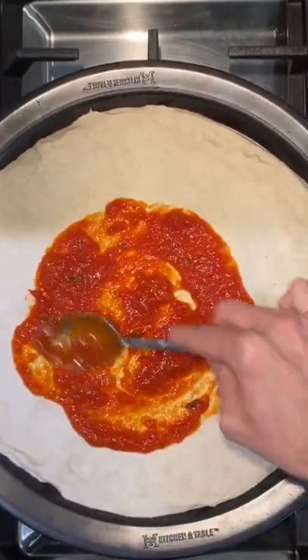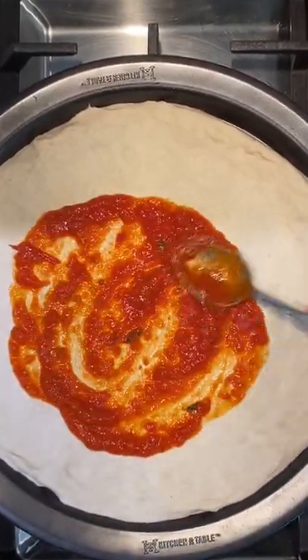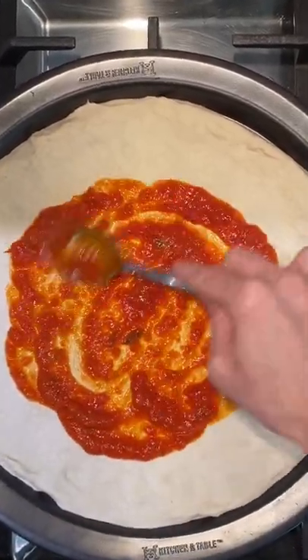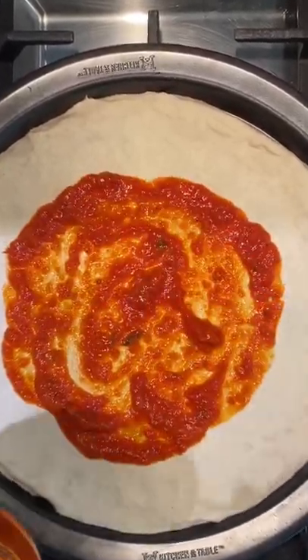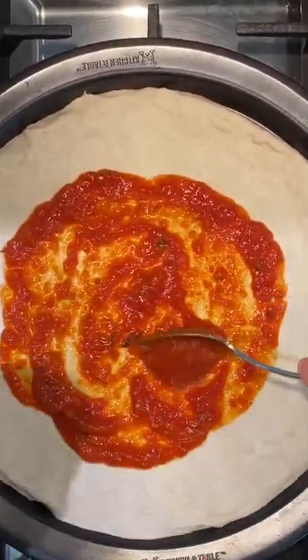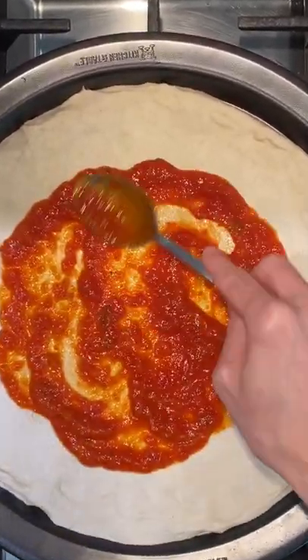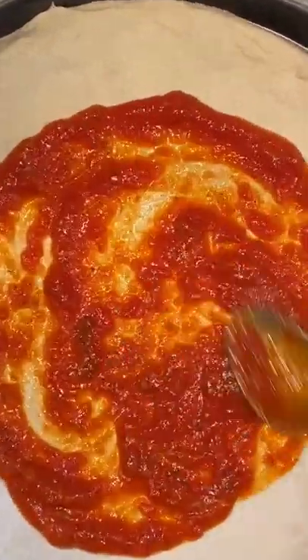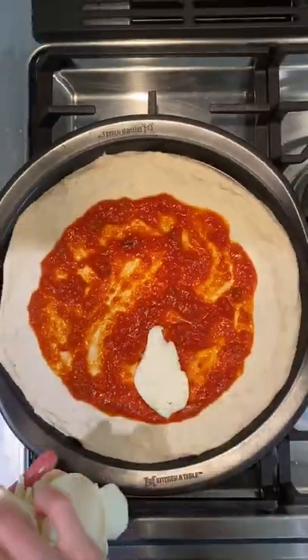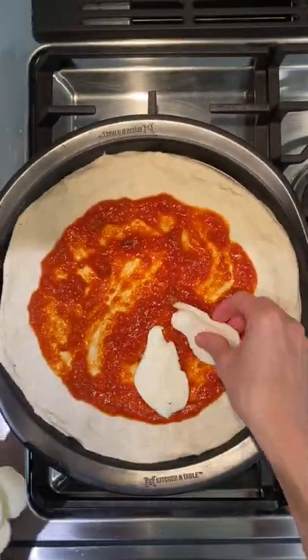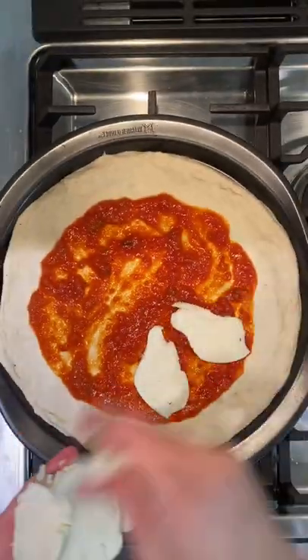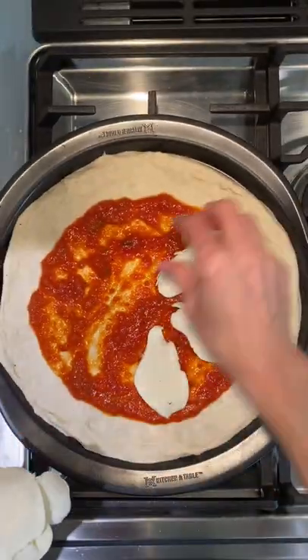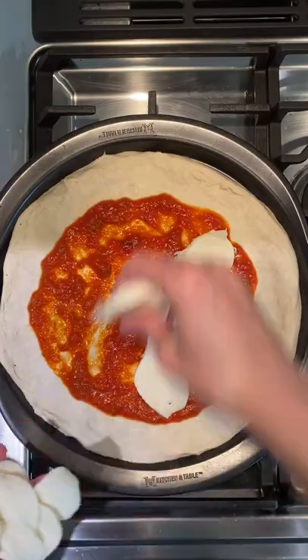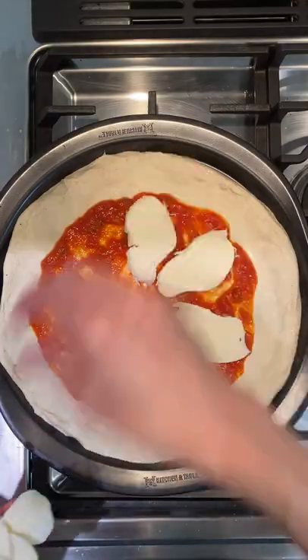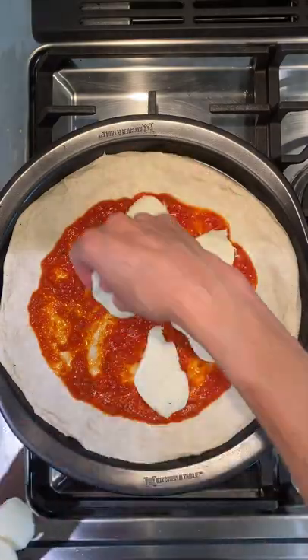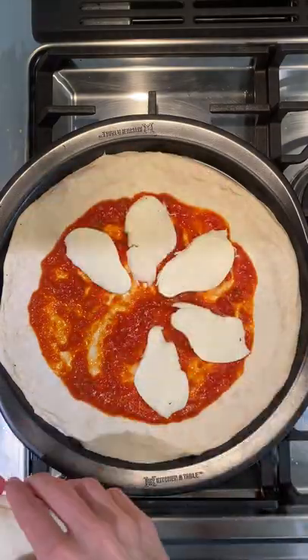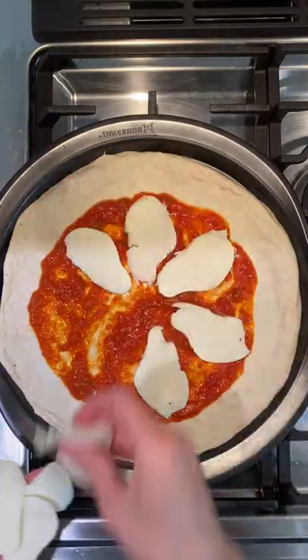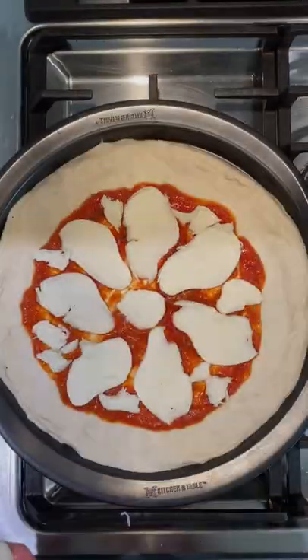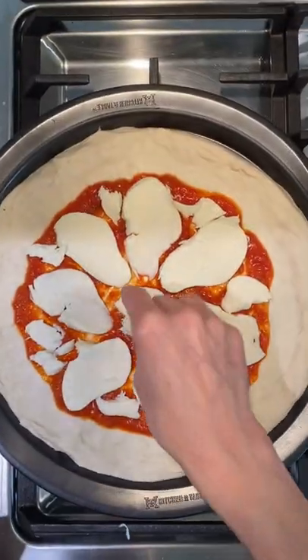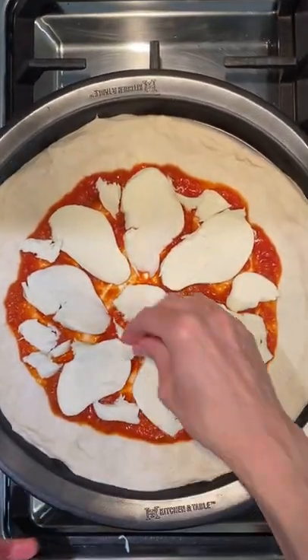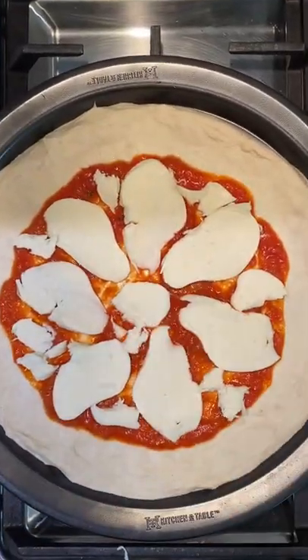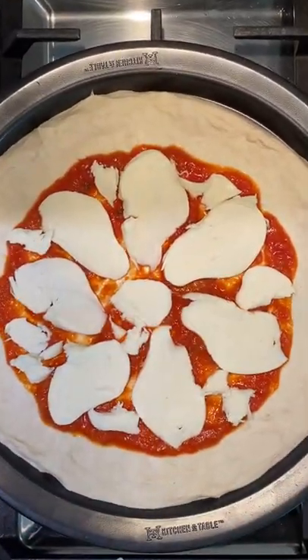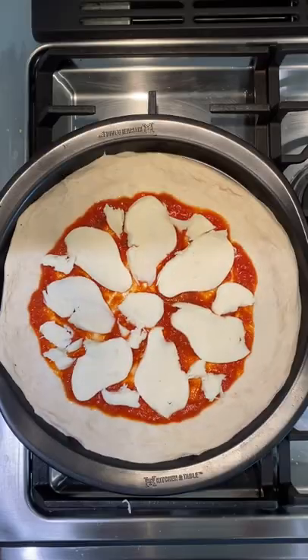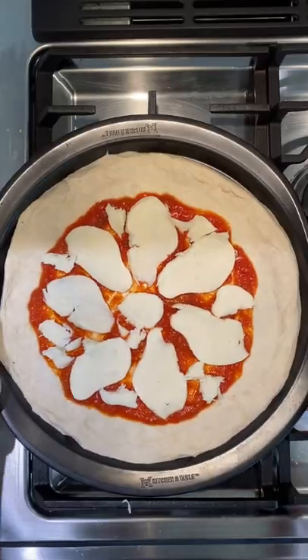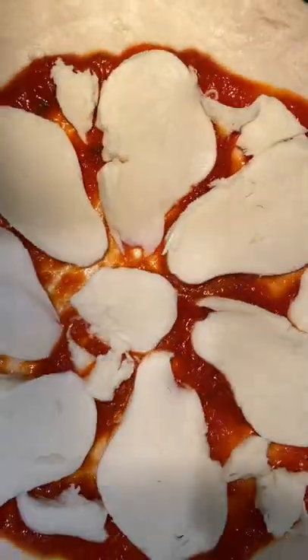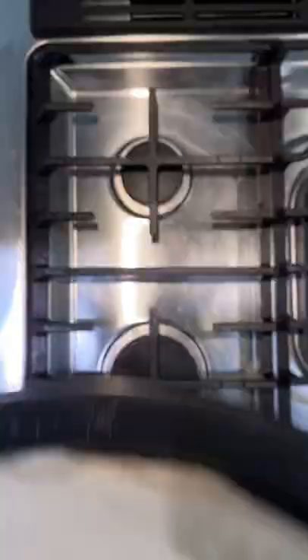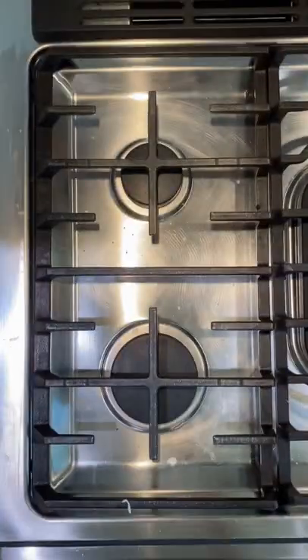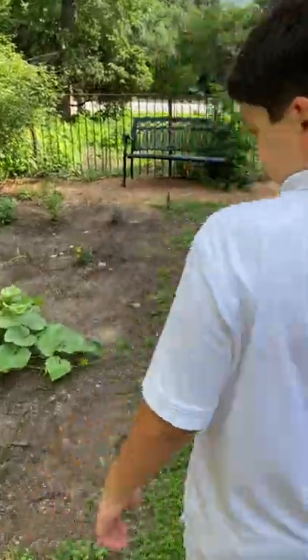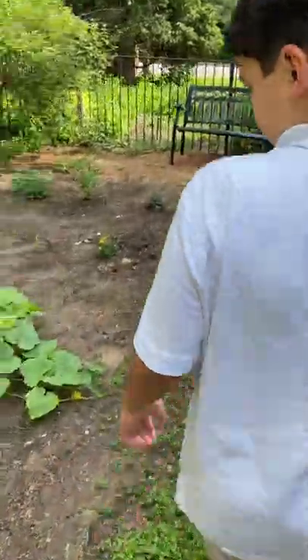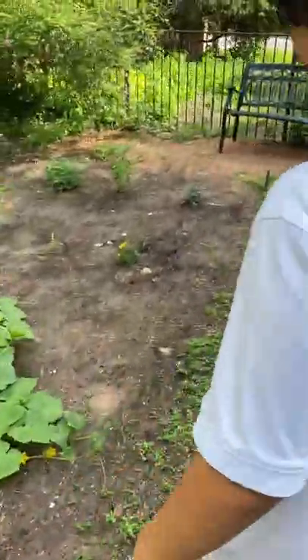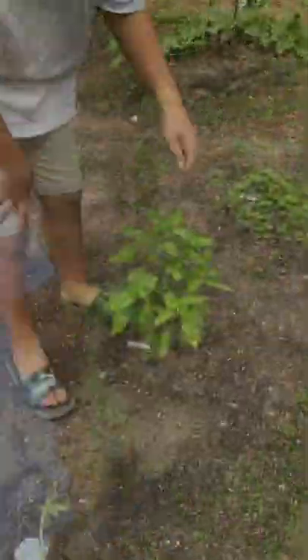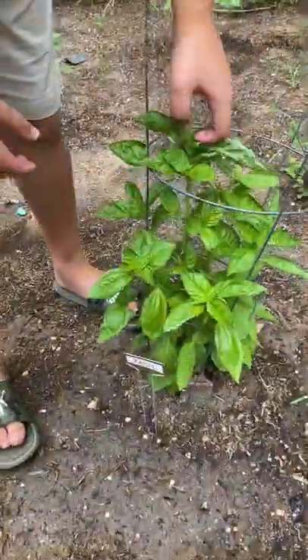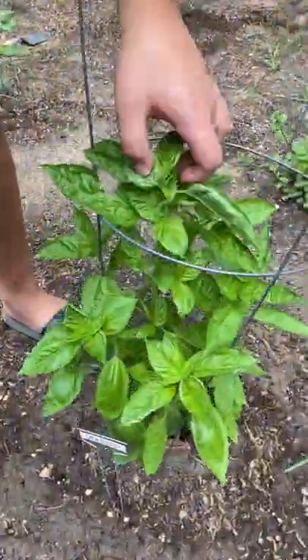Then we add our fresh mozzarella and I covered that kind of all over the pizza to get it nice and cheesy. Then we'll bake that at 415°F for about 18 minutes.